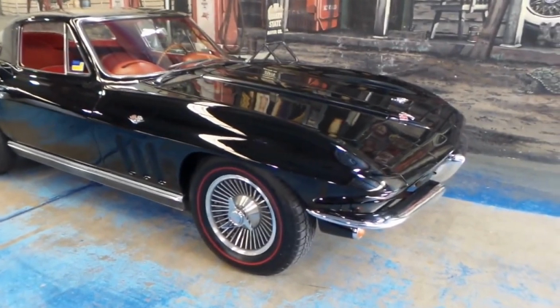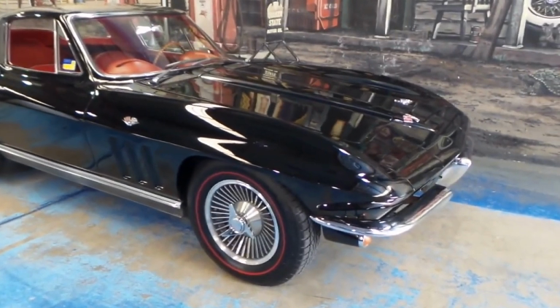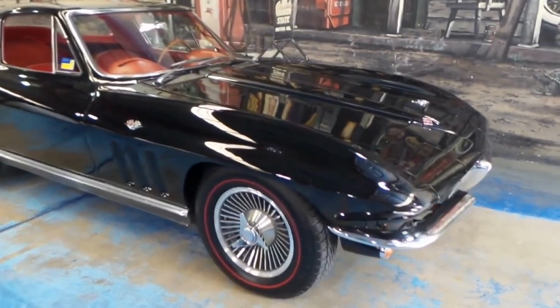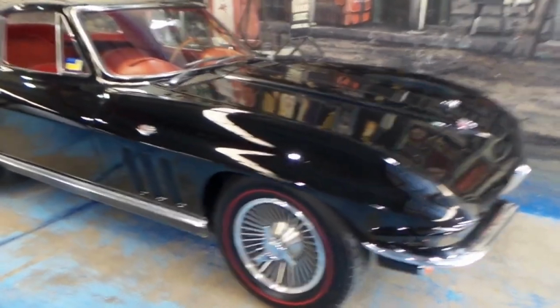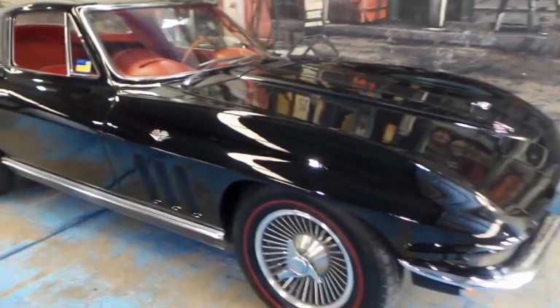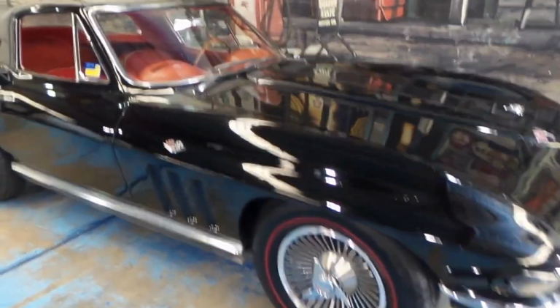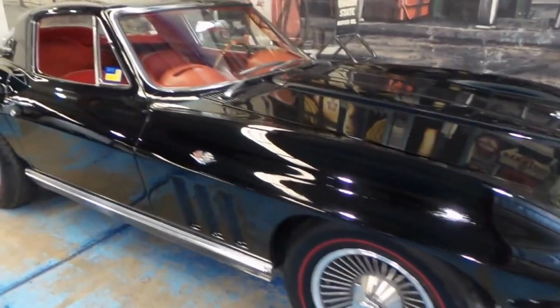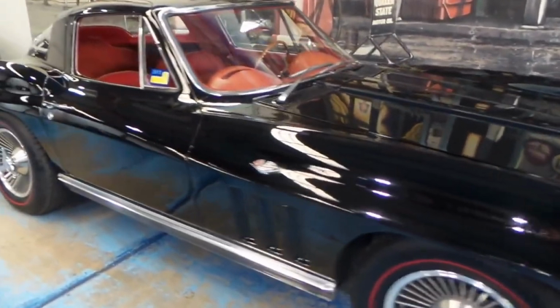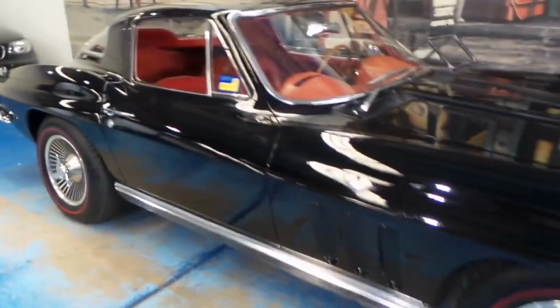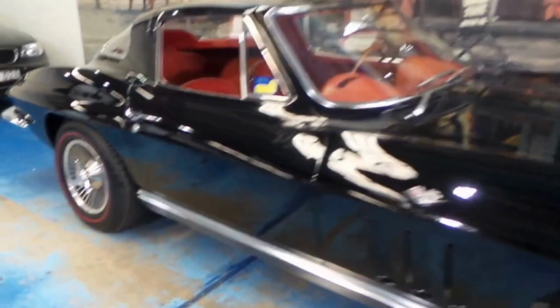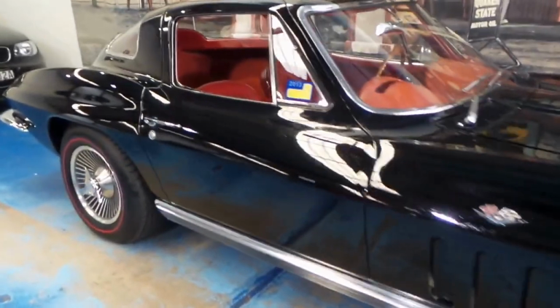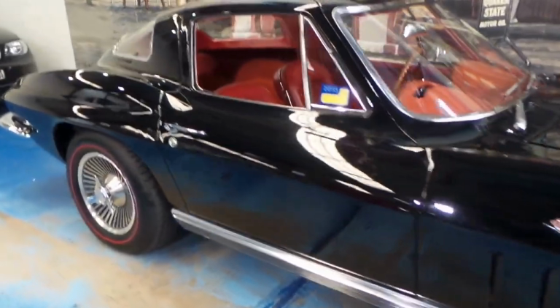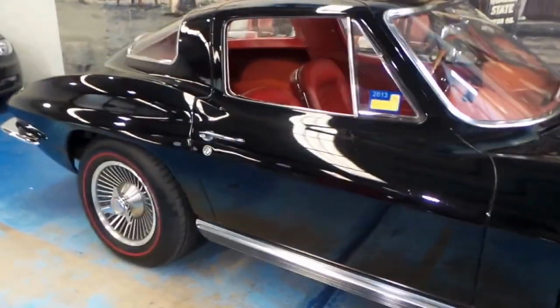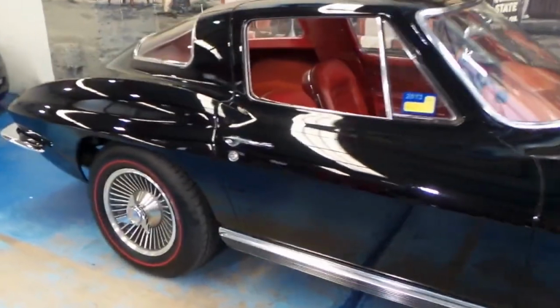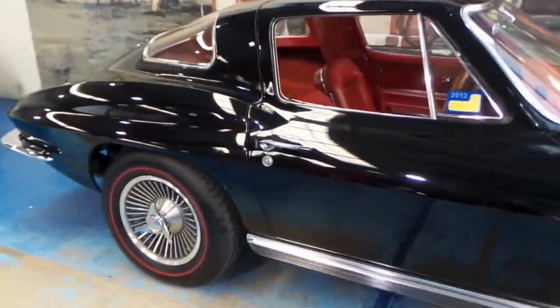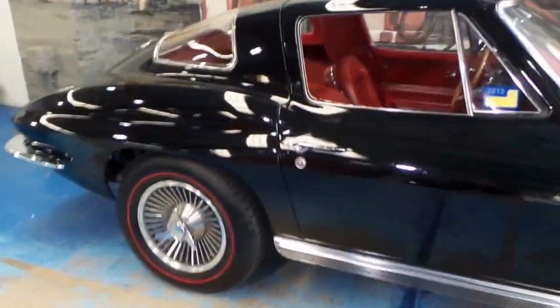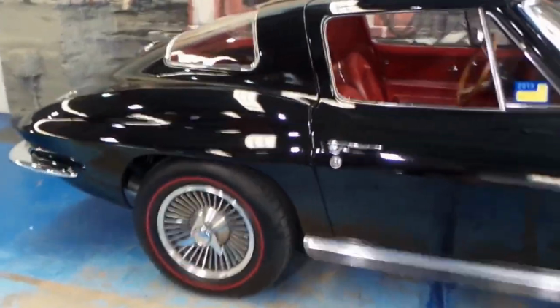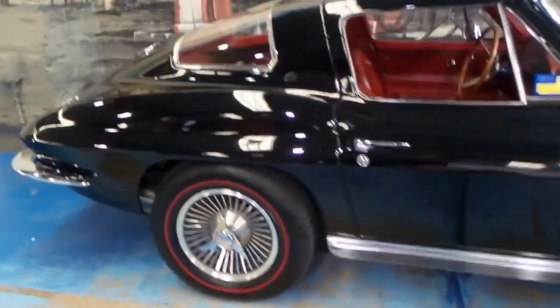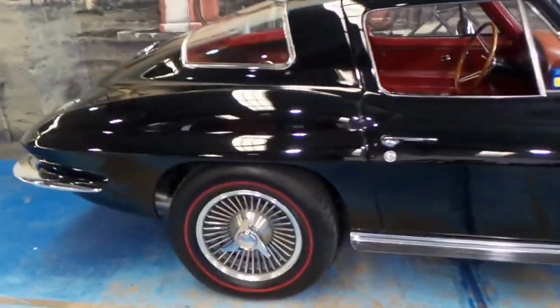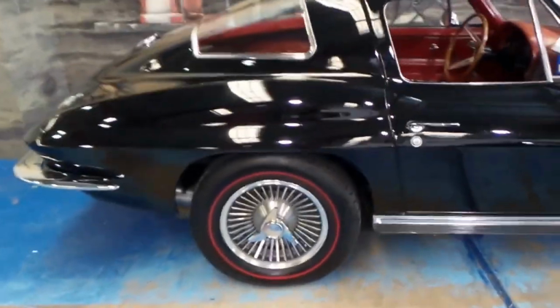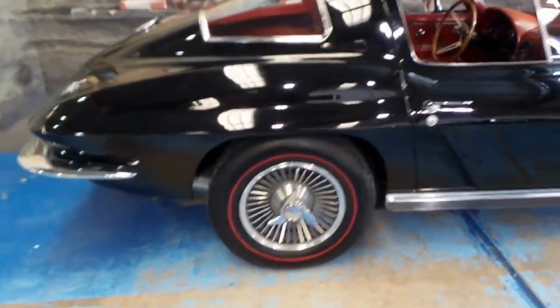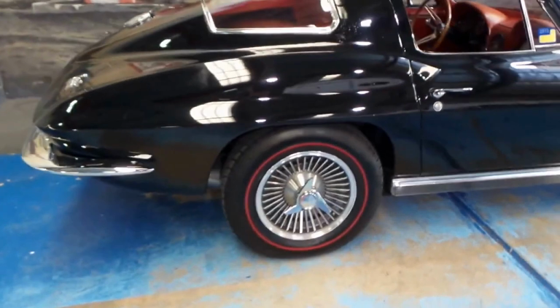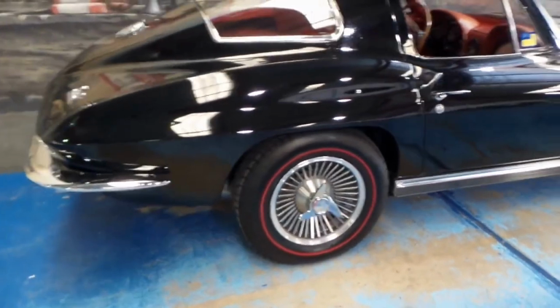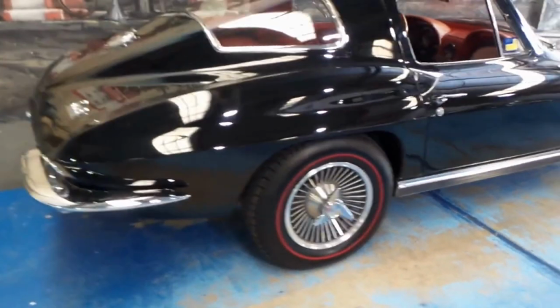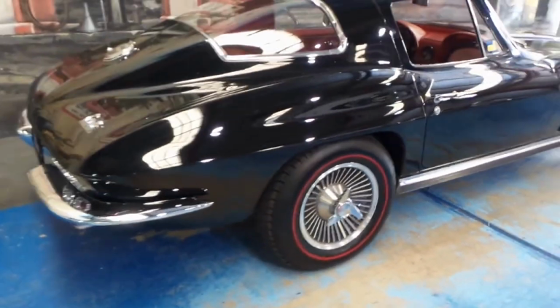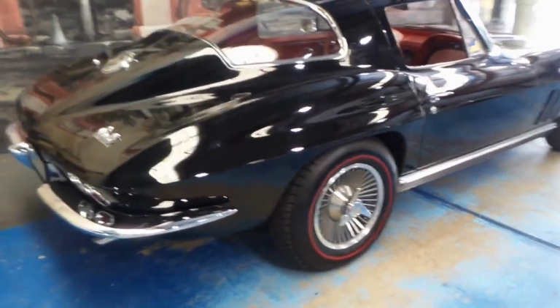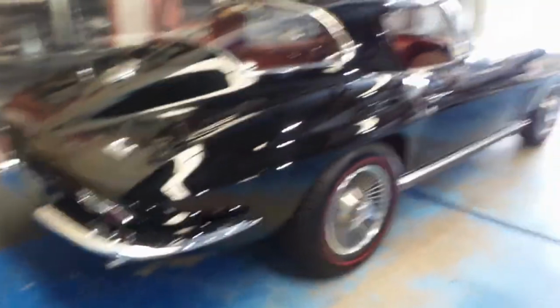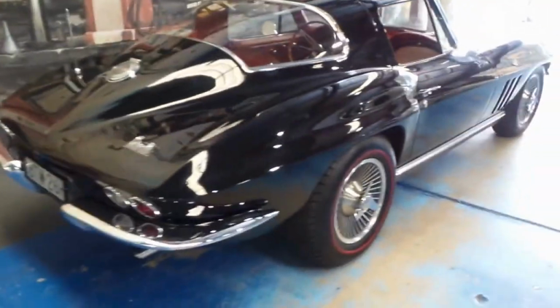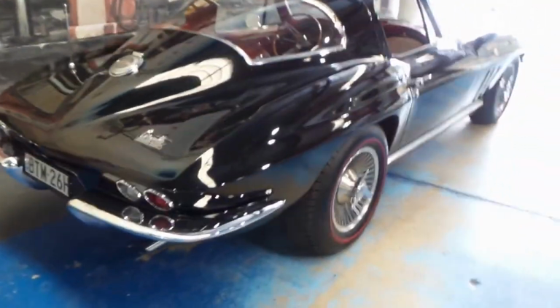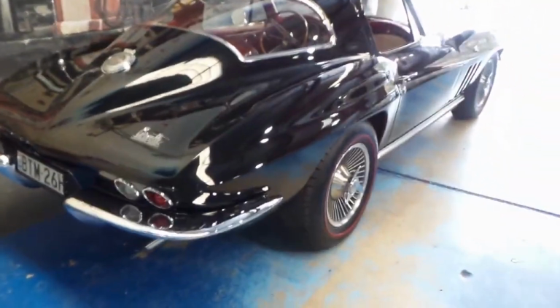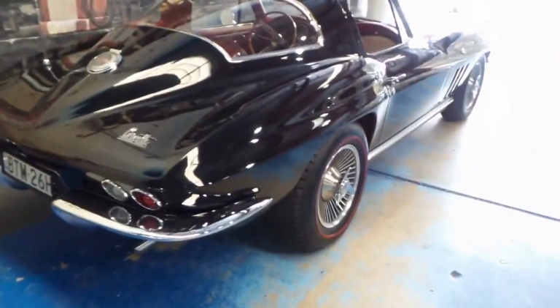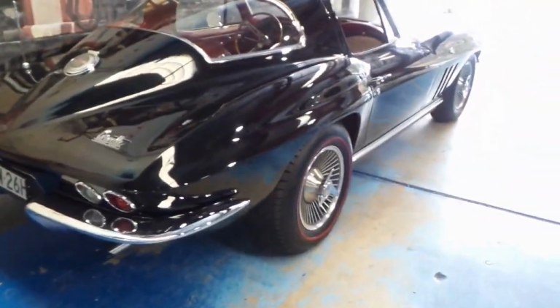Welcome to the Old Timer Centre. We've got something very special for you today. It's a 1966 Corvette Stingray. It's all original, and it's even got the original paint.